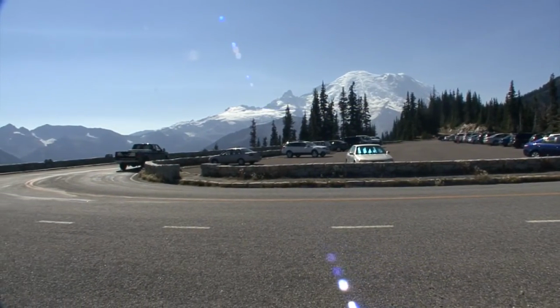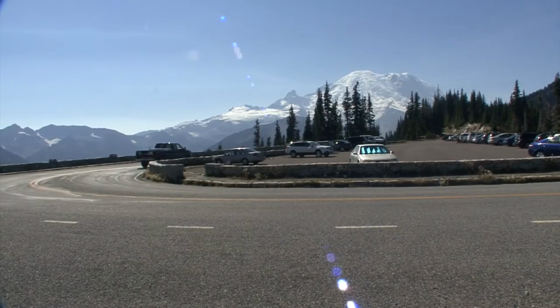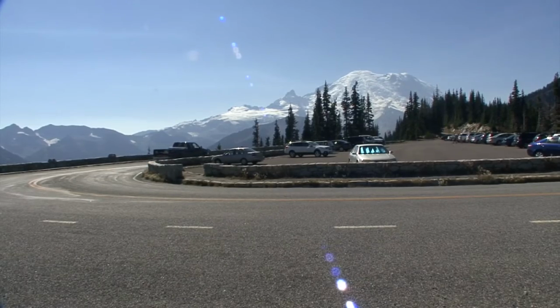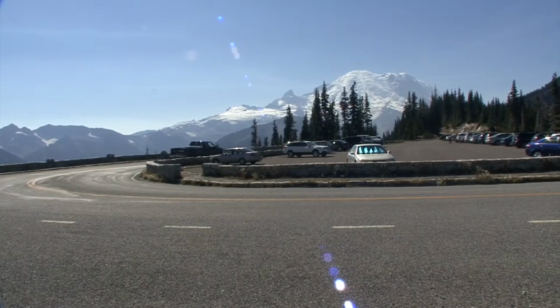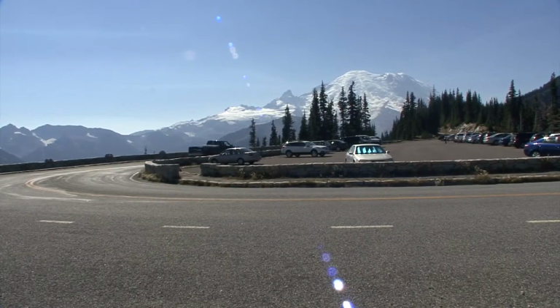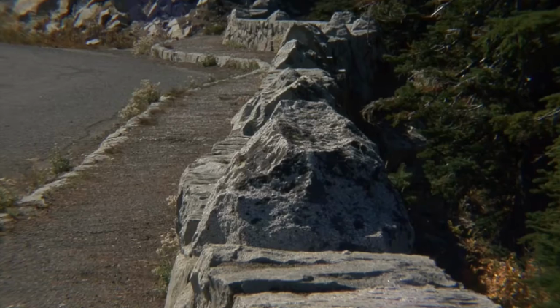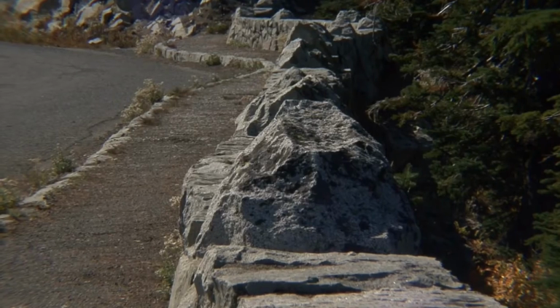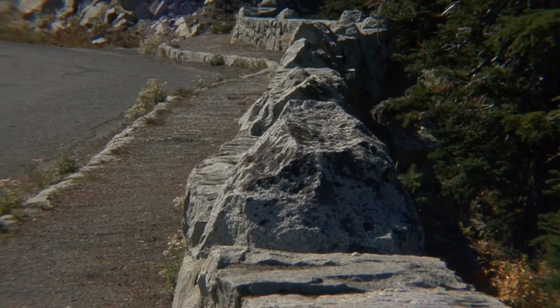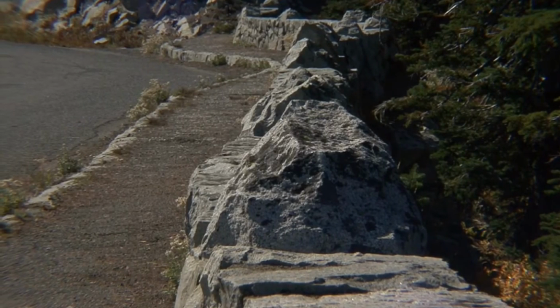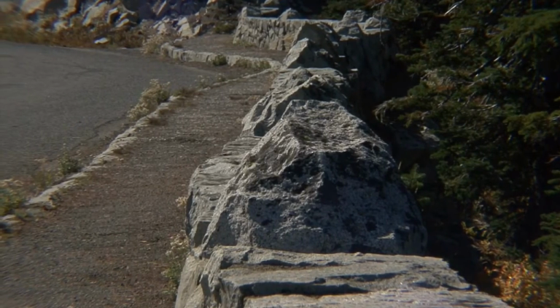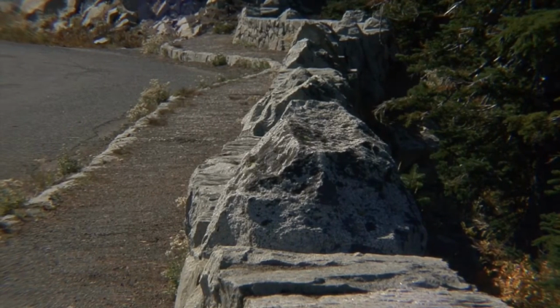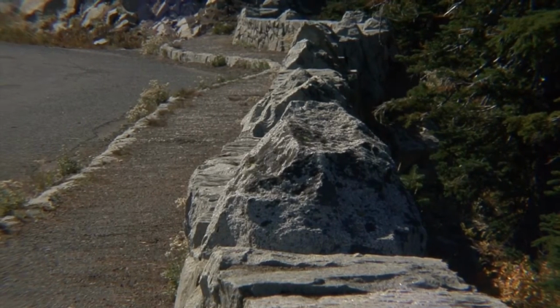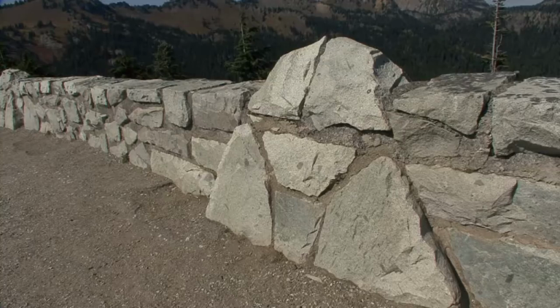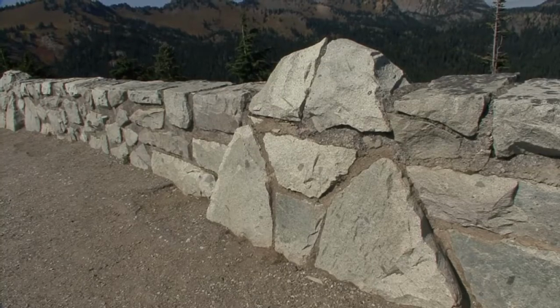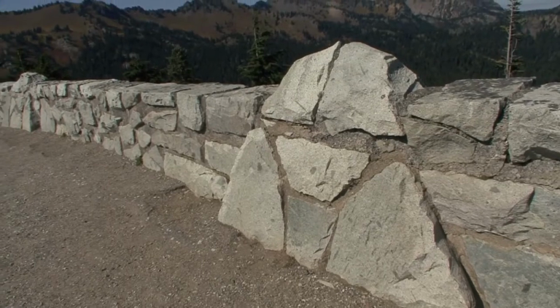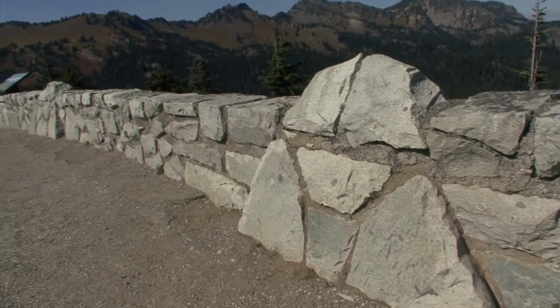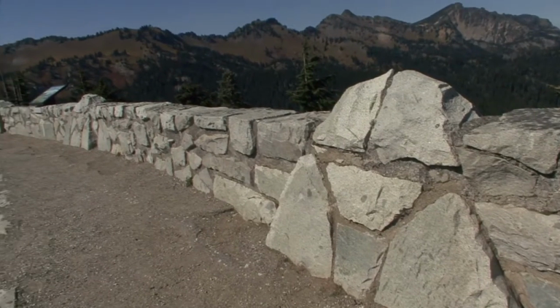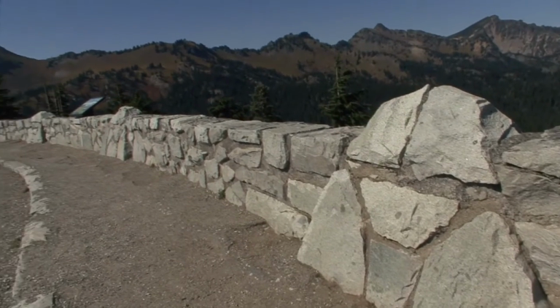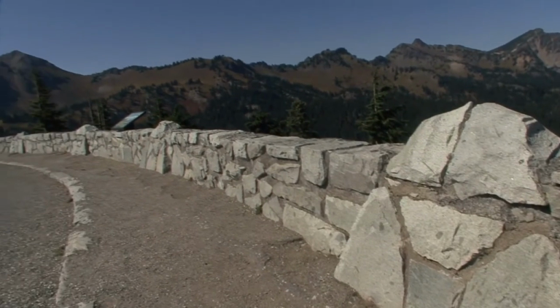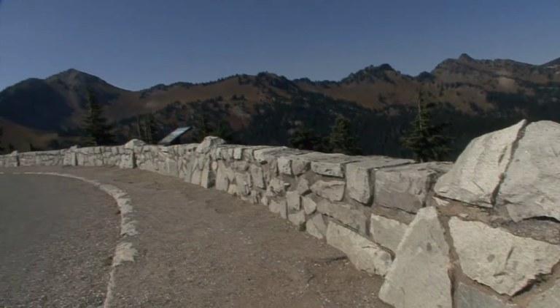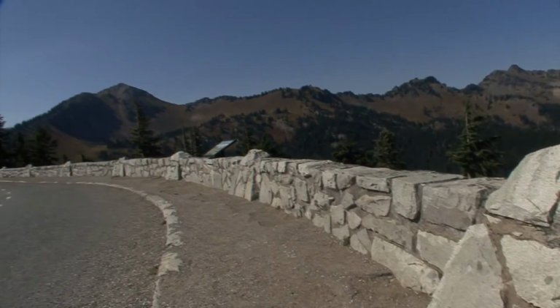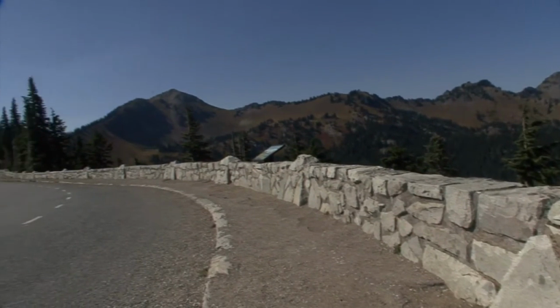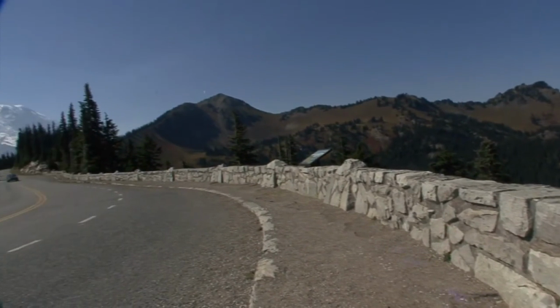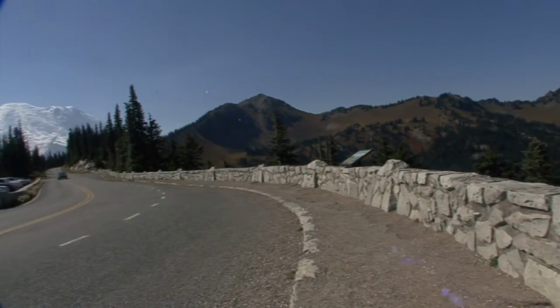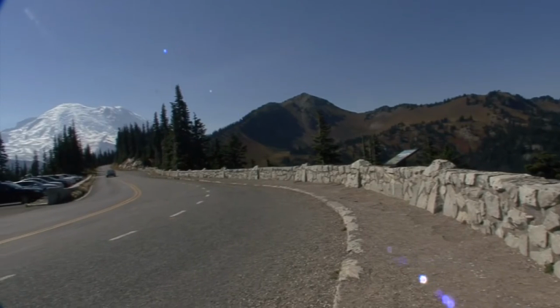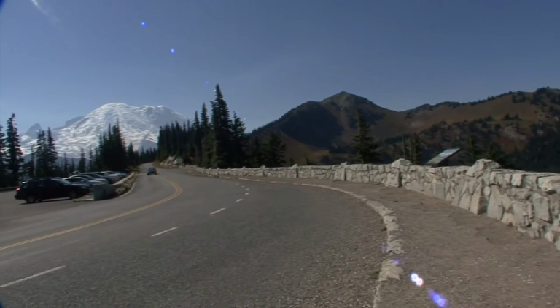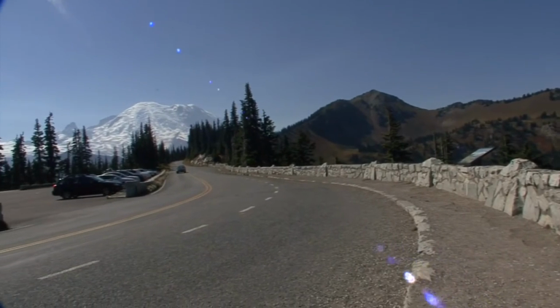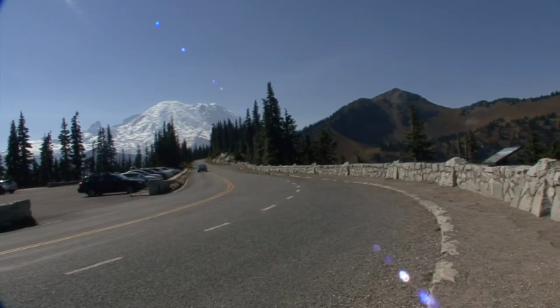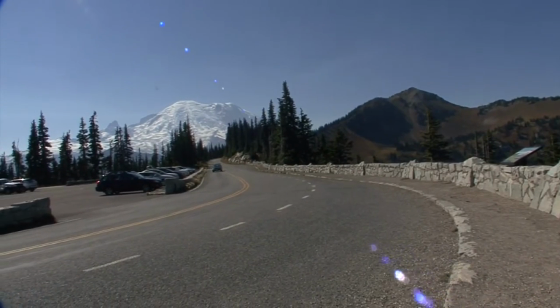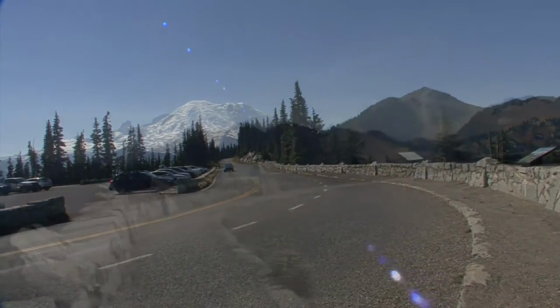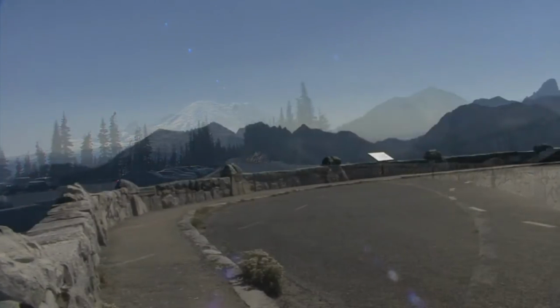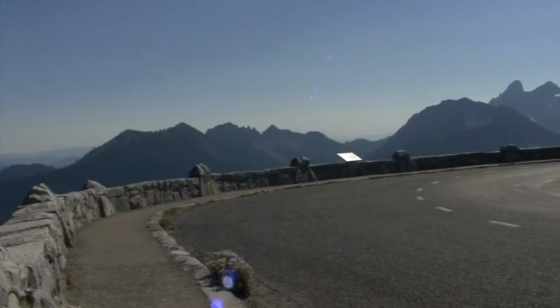At Sunrise Point, large rock capstones along the walls roughly mimic the shape of Mount Rainier. This subtle design feature reinforces the views of the many peaks visible from Sunrise Point.